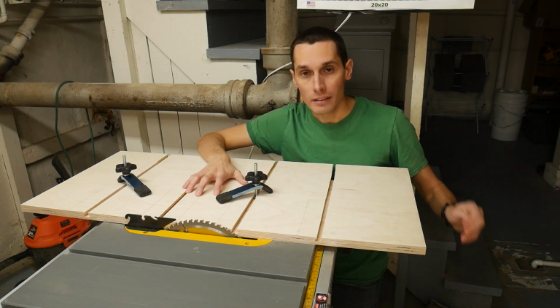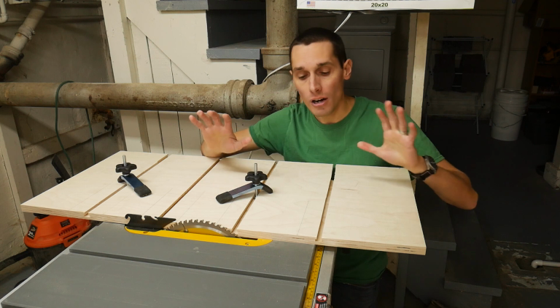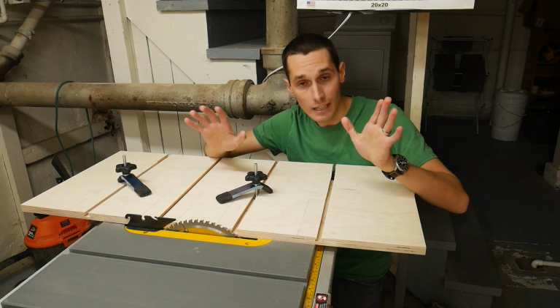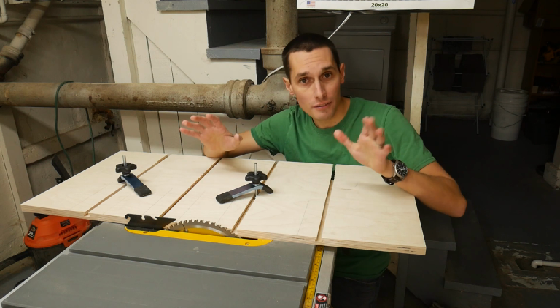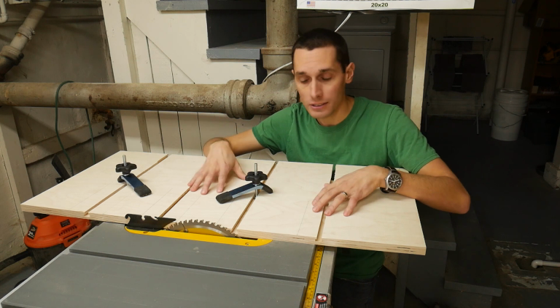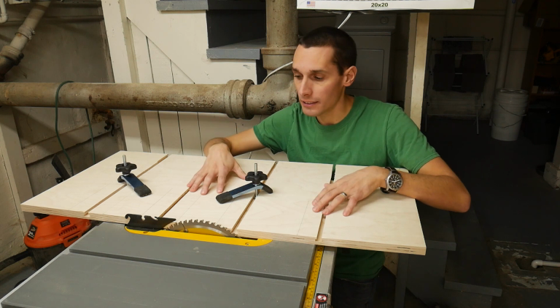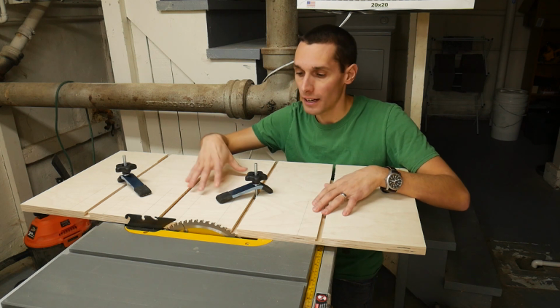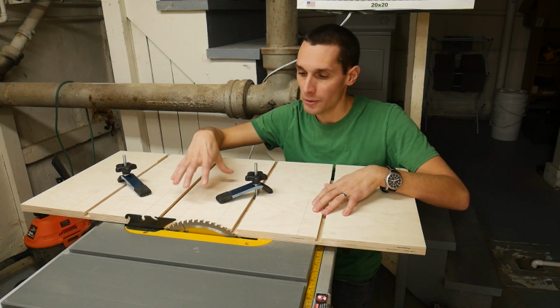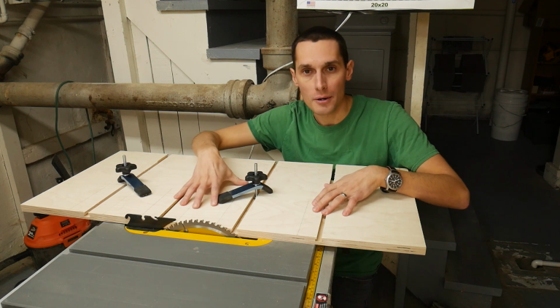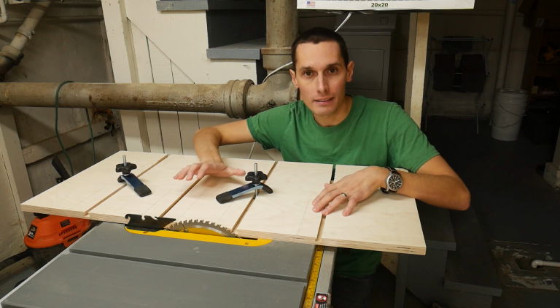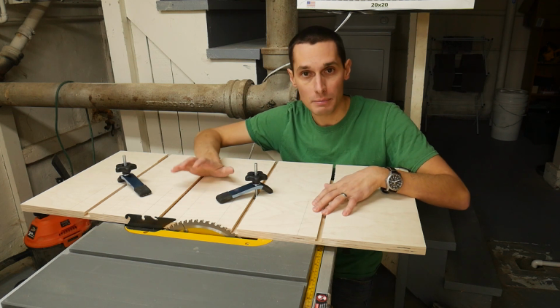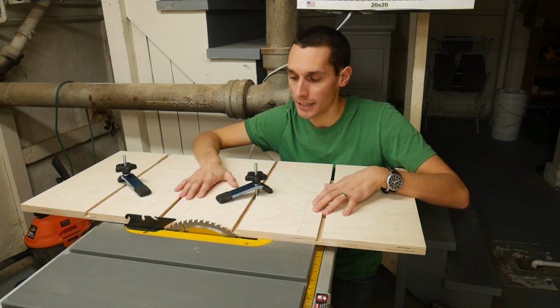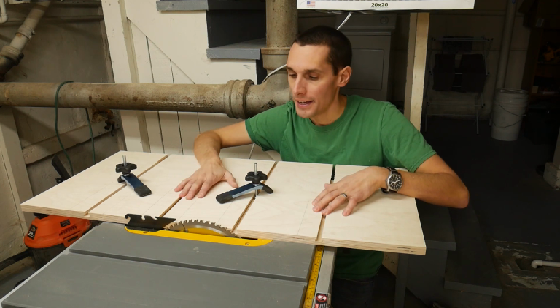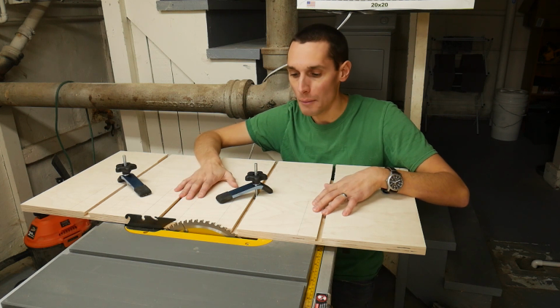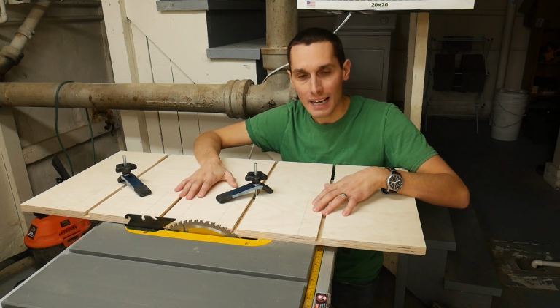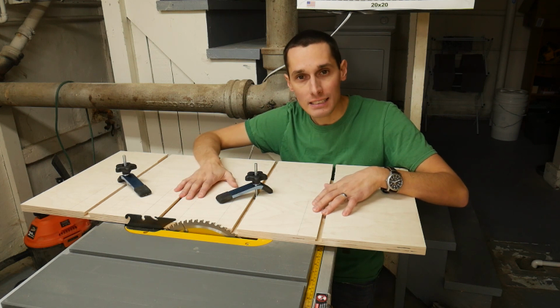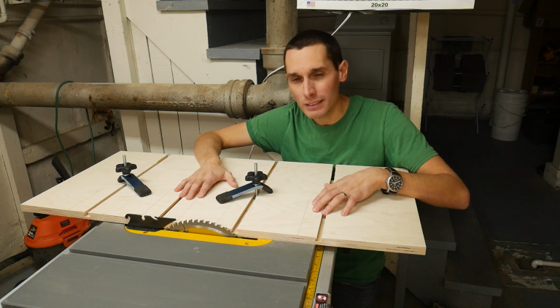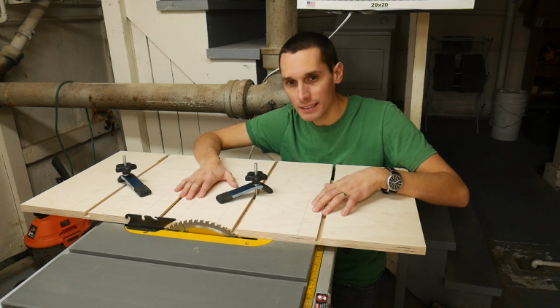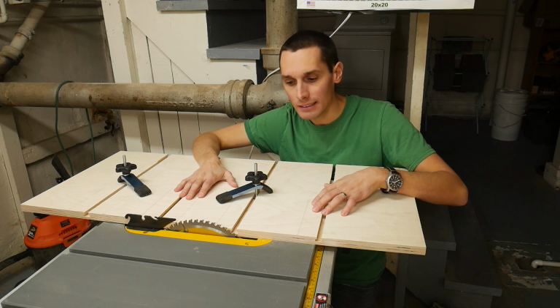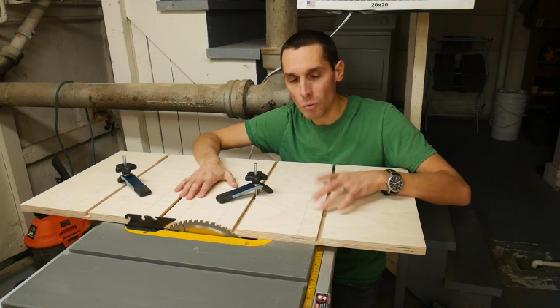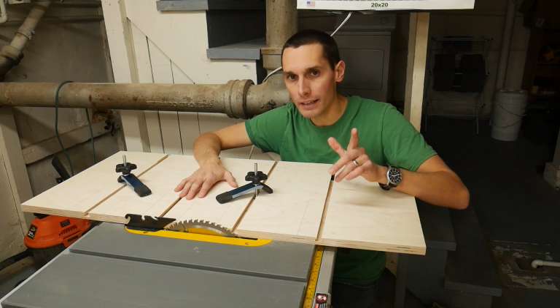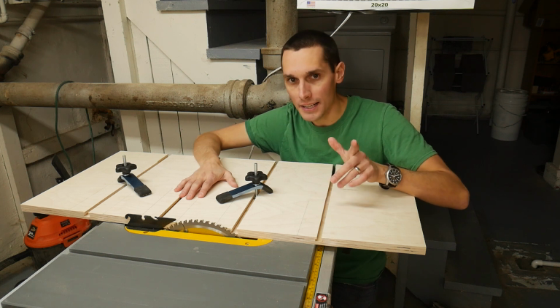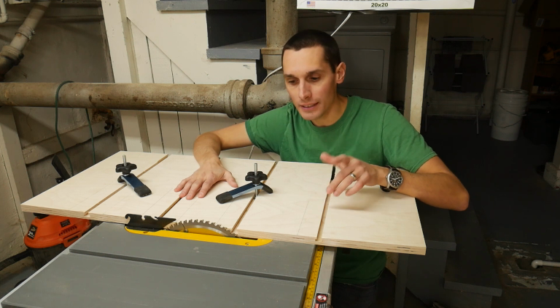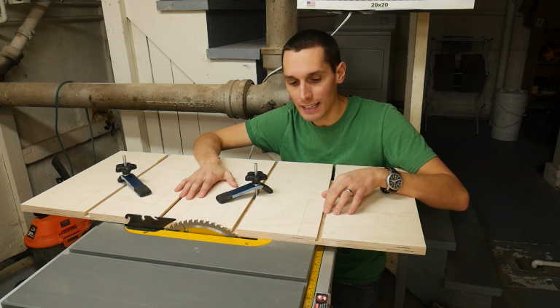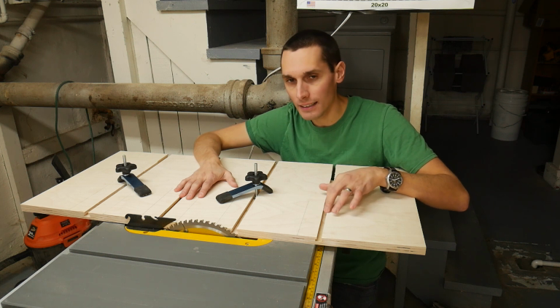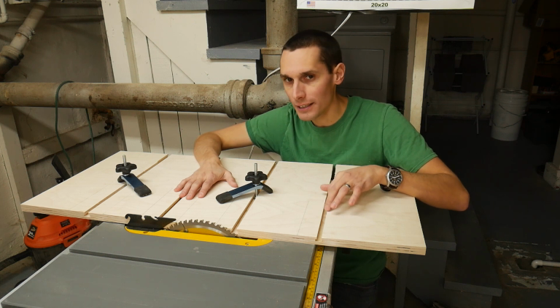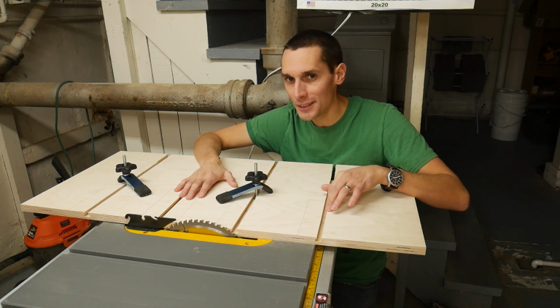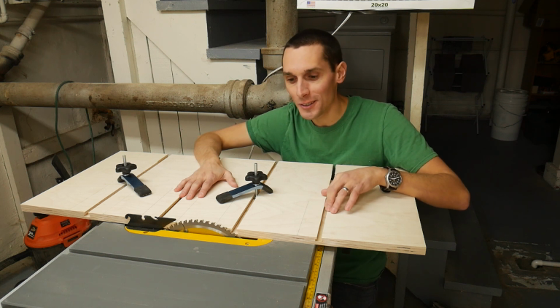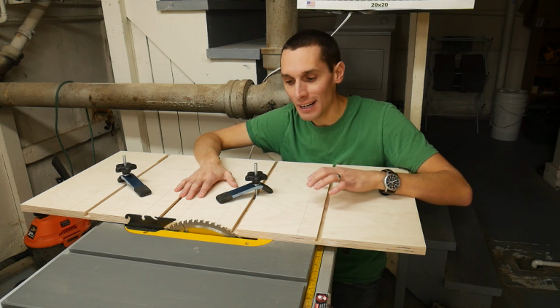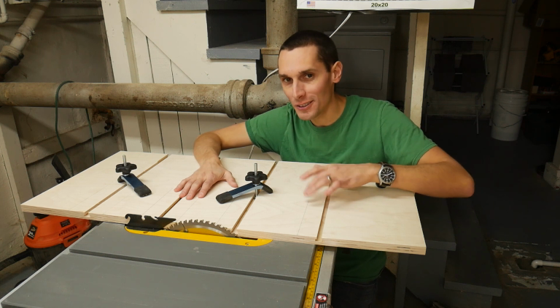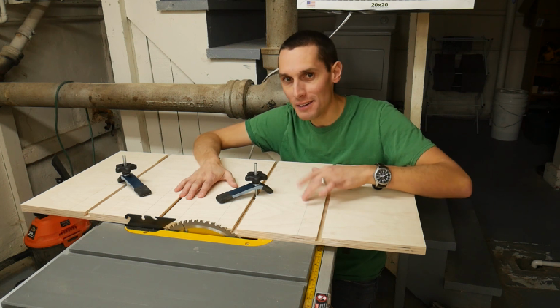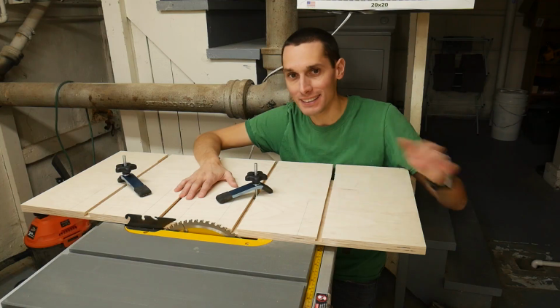Now there are lots of other videos on the internet showing how to make this type of jig. But I haven't seen one that does it quite like I do it, and I kind of like the way I do it. So I'm going to show you how I made this.